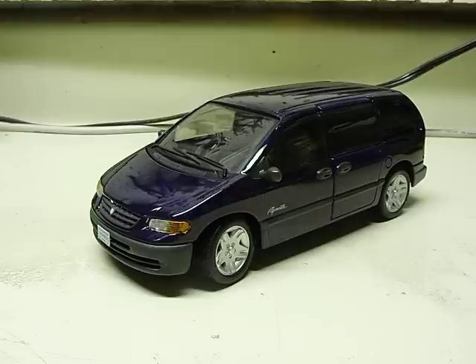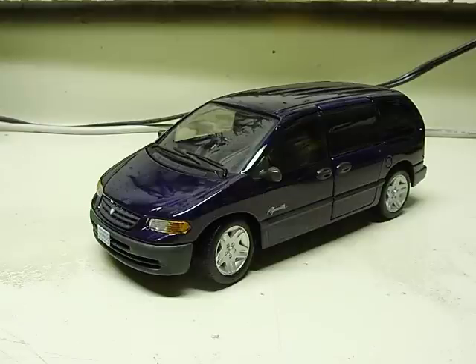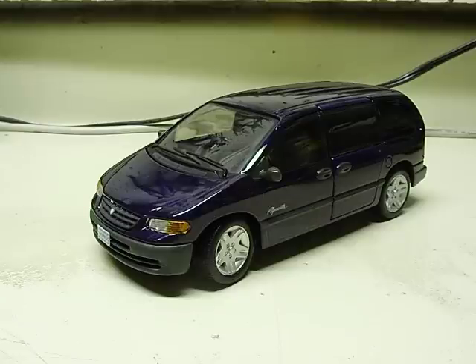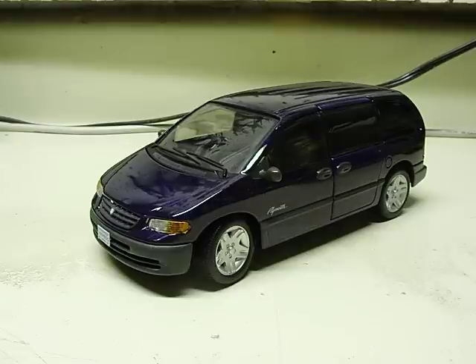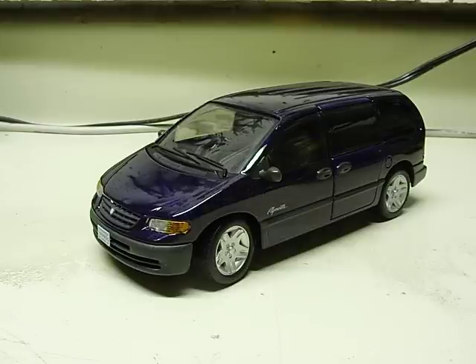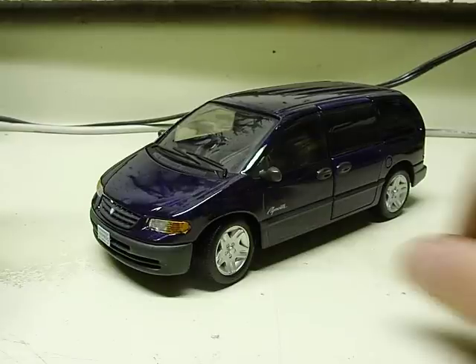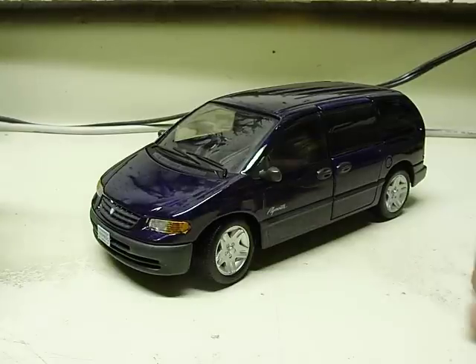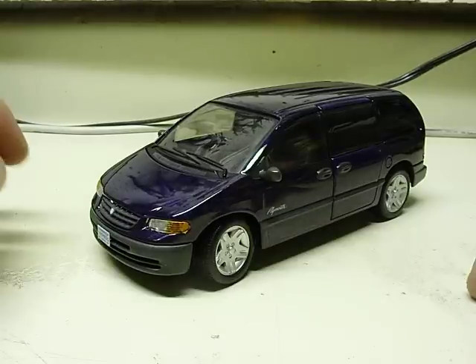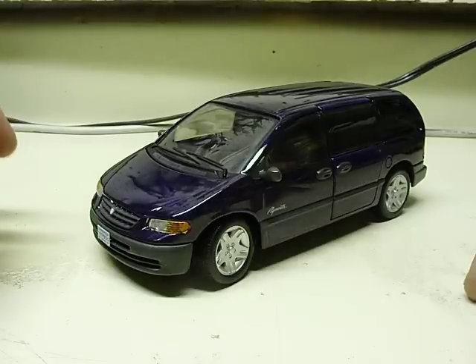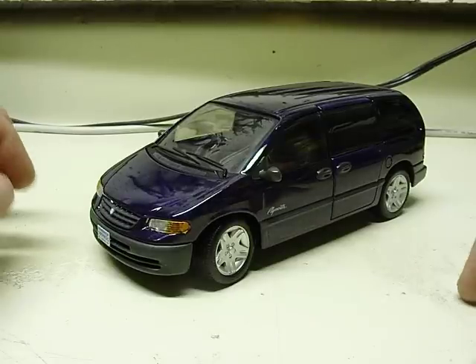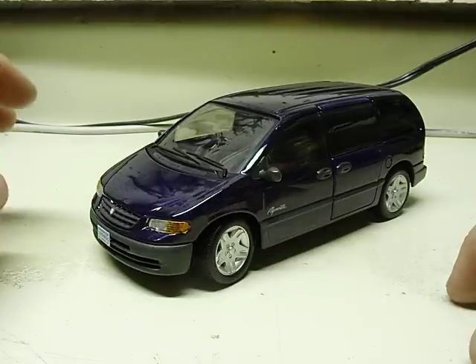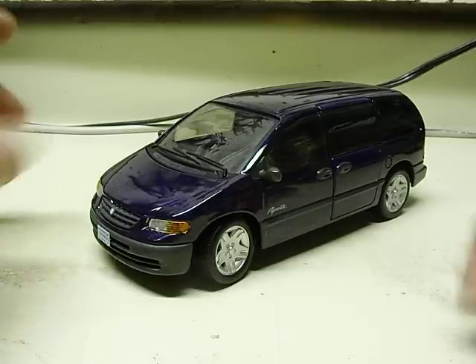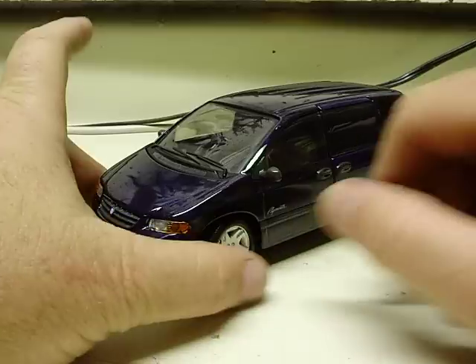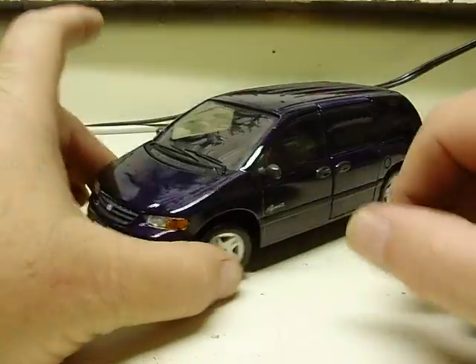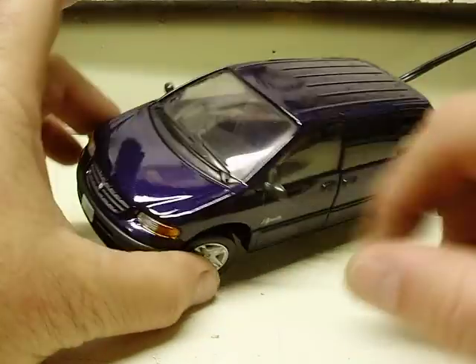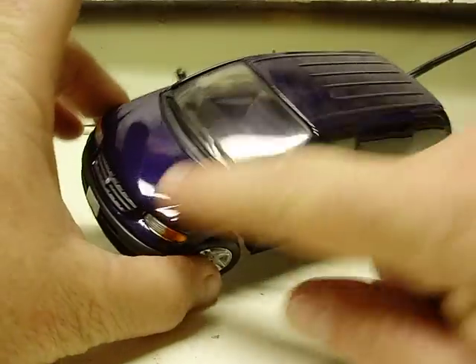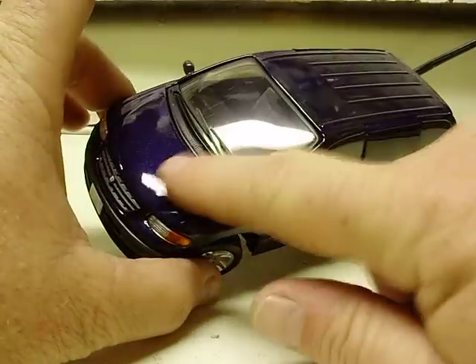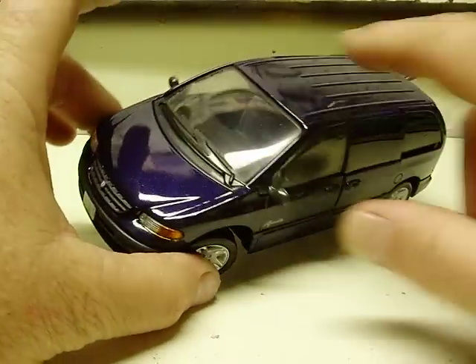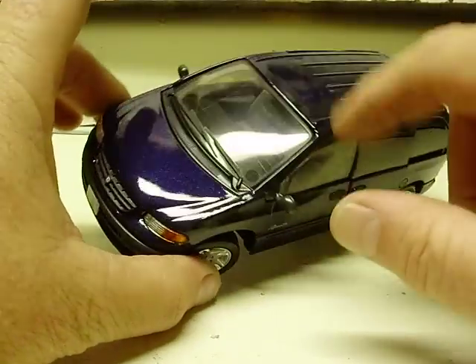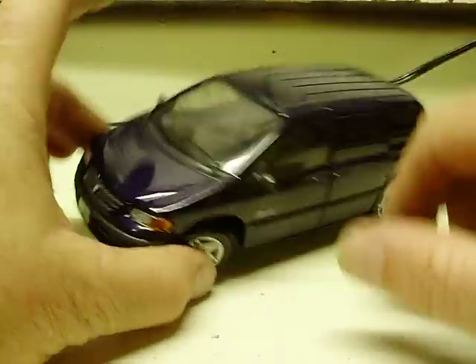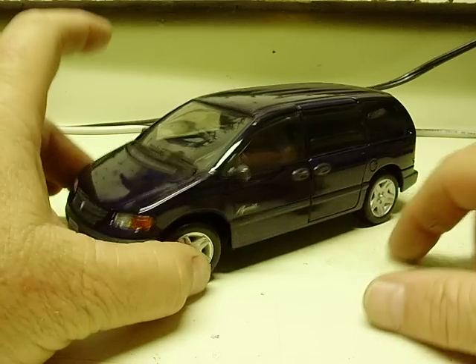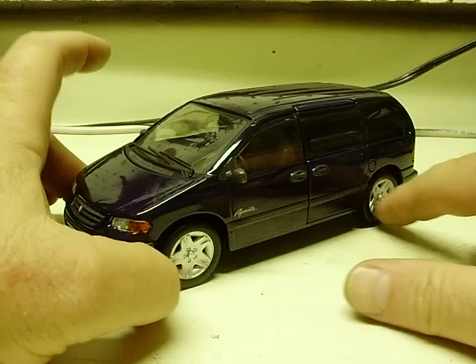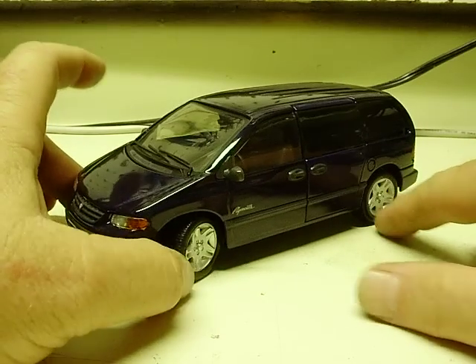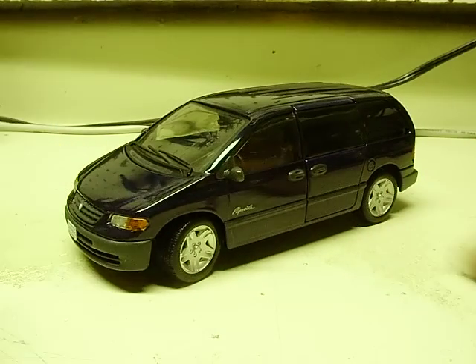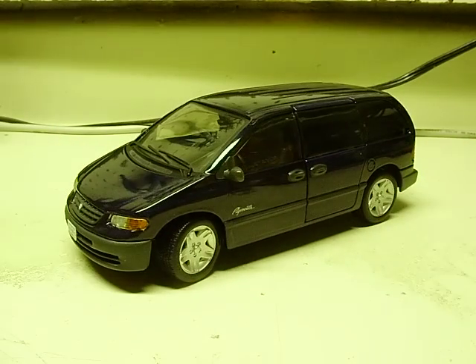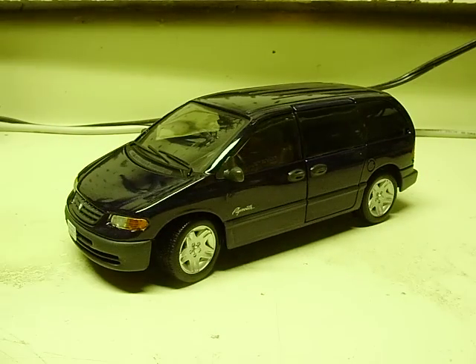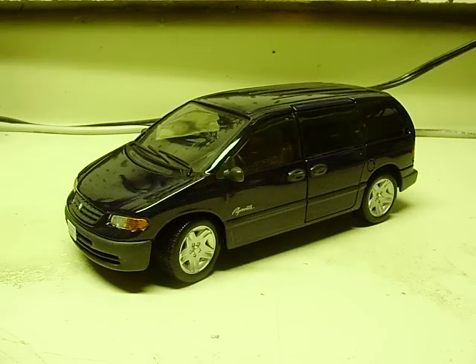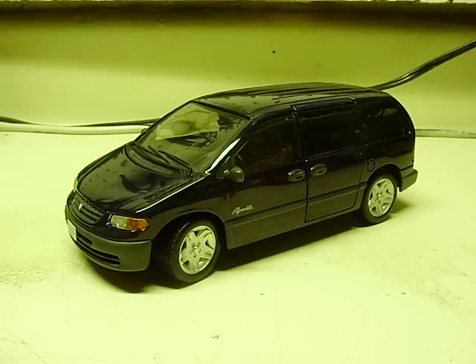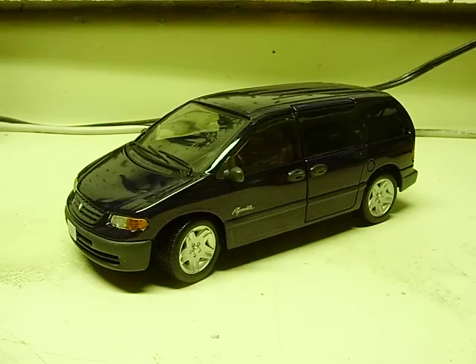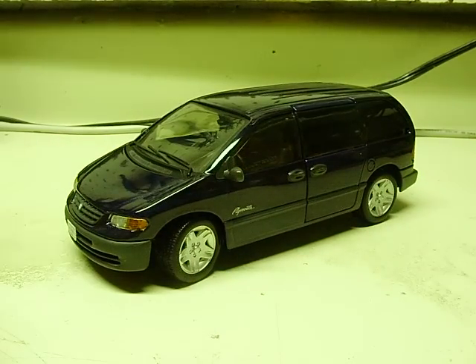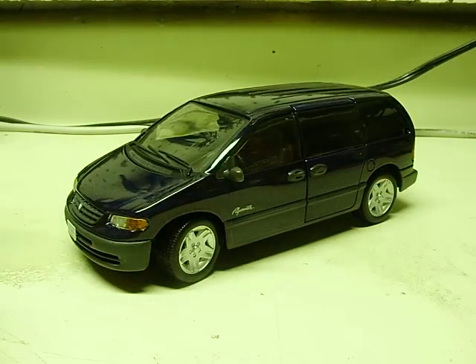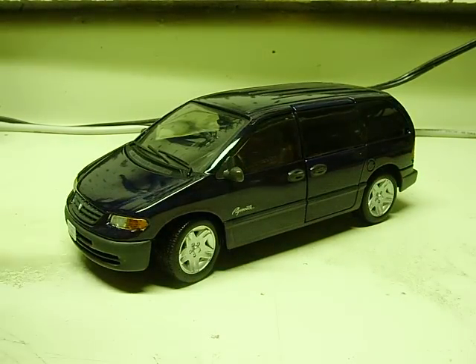All right, Ray, here is your 1/26 scale Plymouth Voyager. I don't know what color this actually is, but I guess it's just a deep blue — maybe amethyst or something they may call it. Anyway, really cool, pretty cool model.